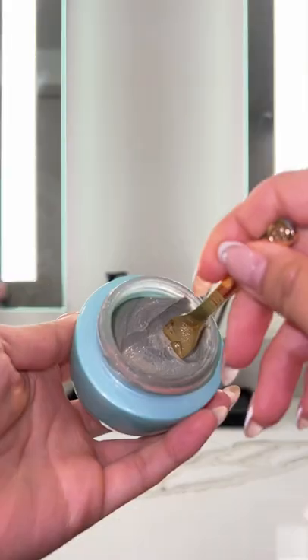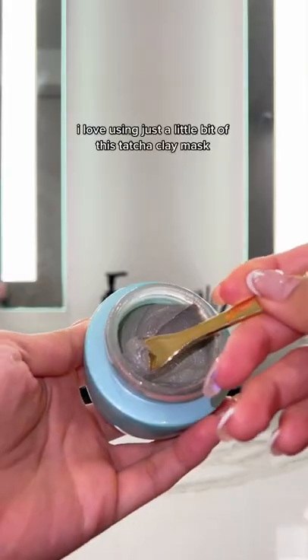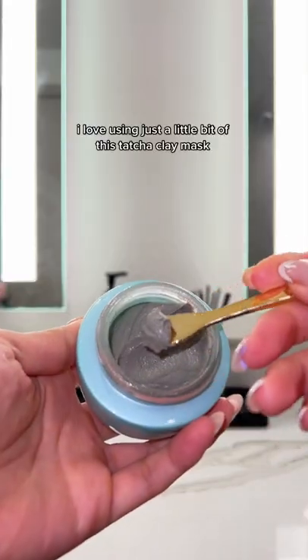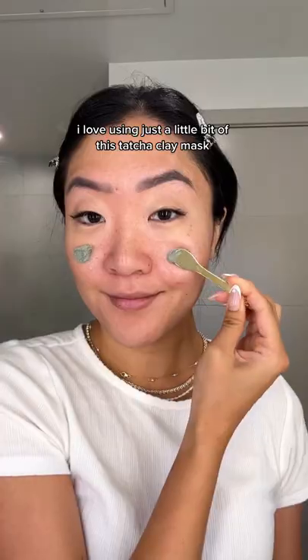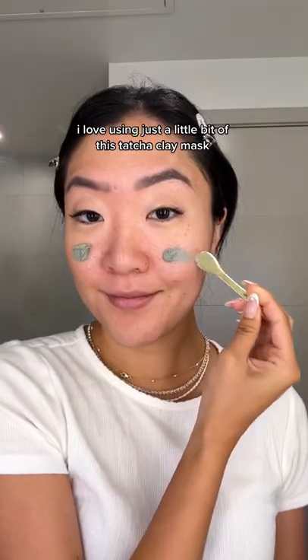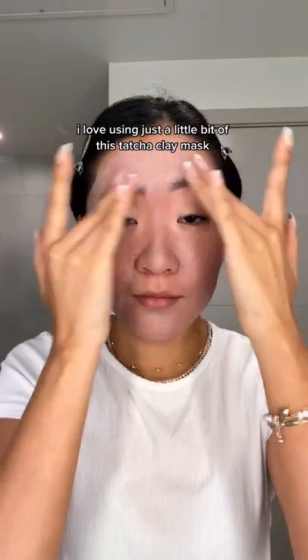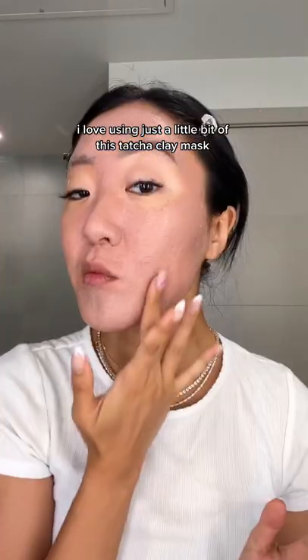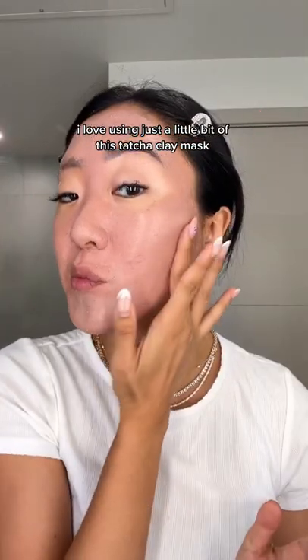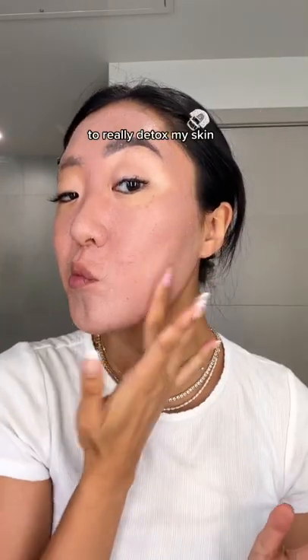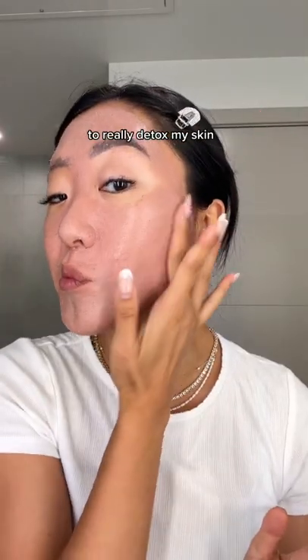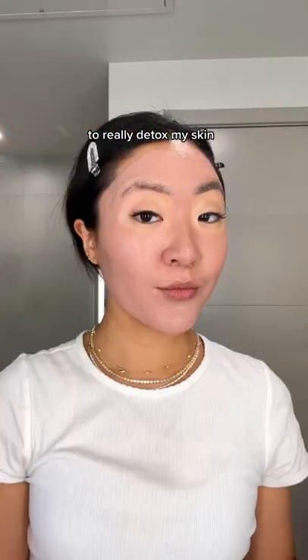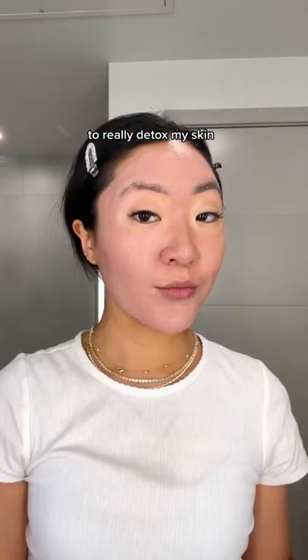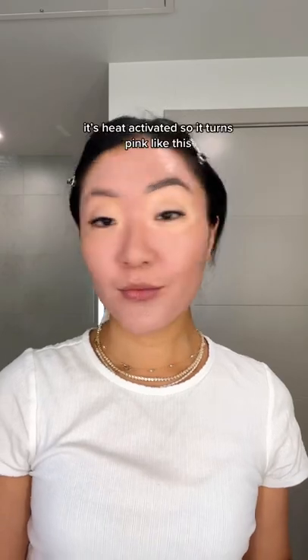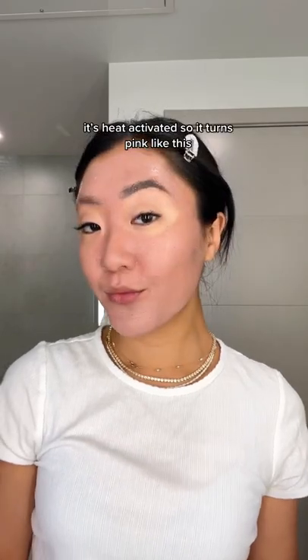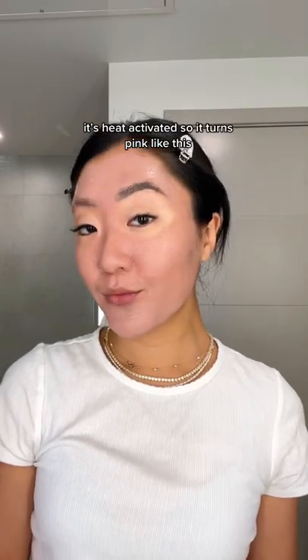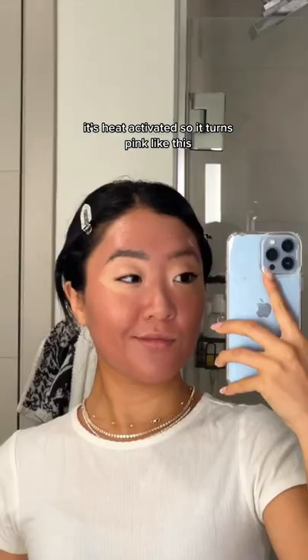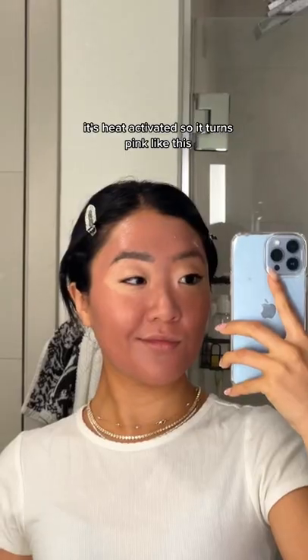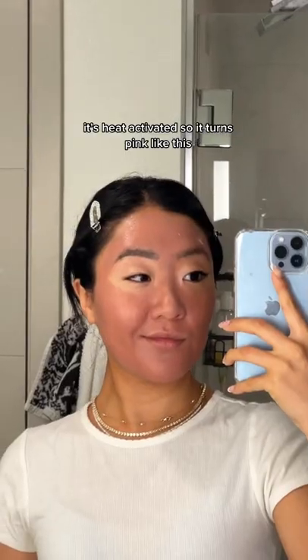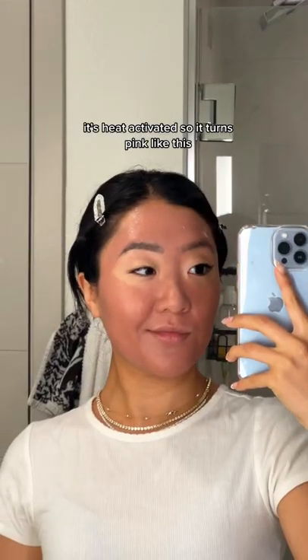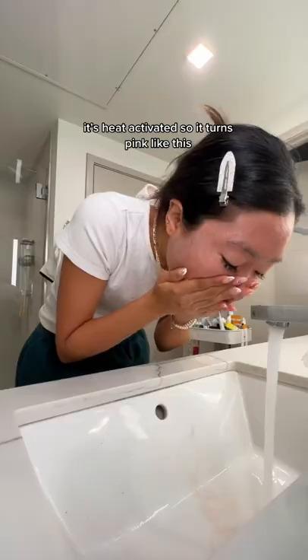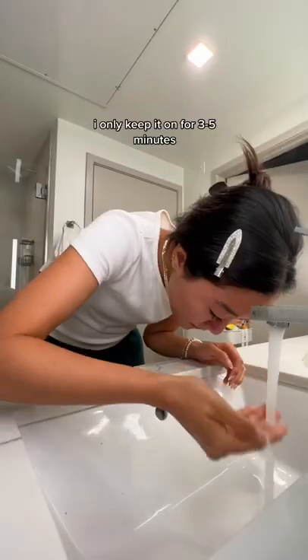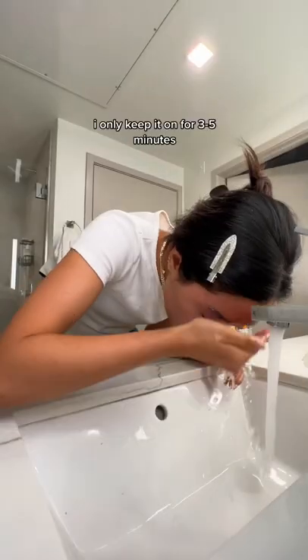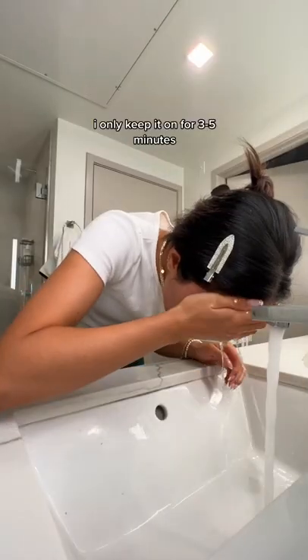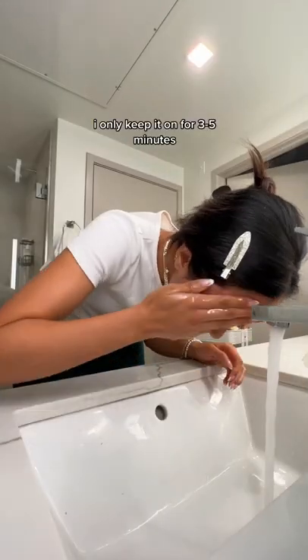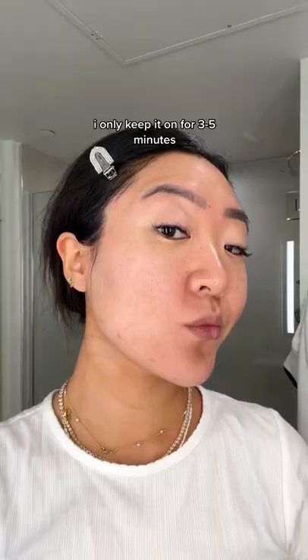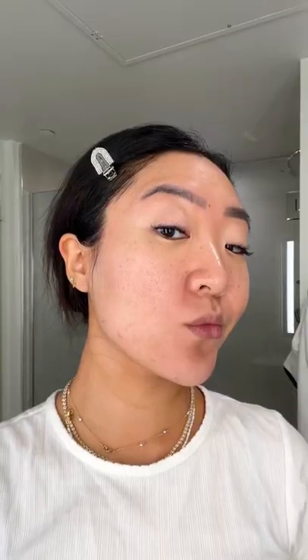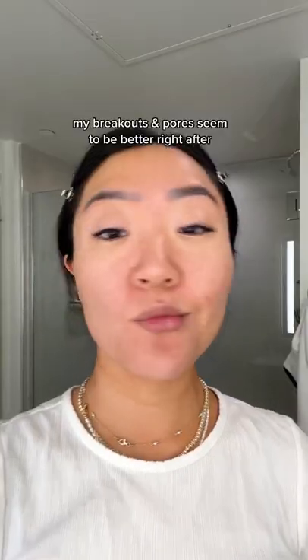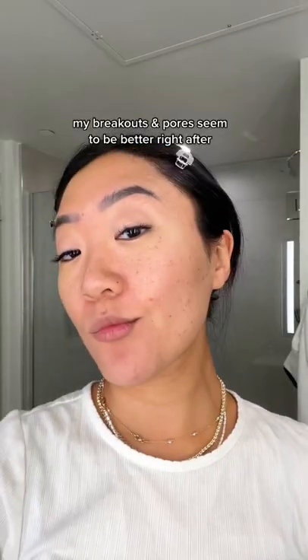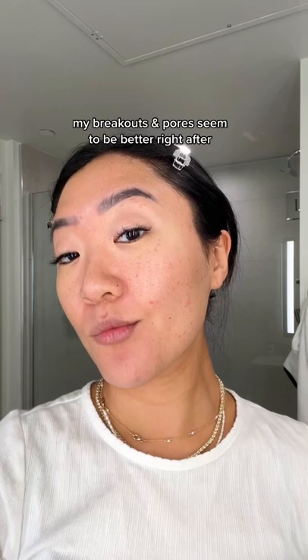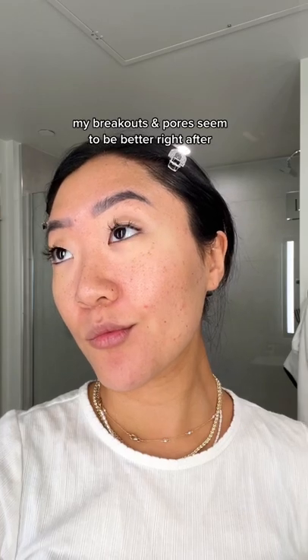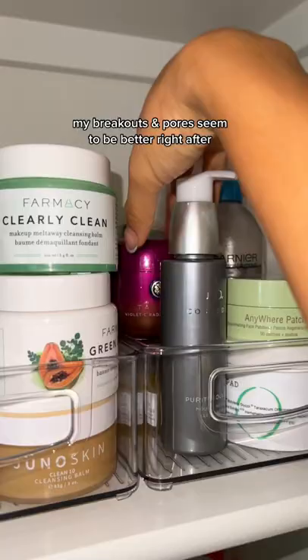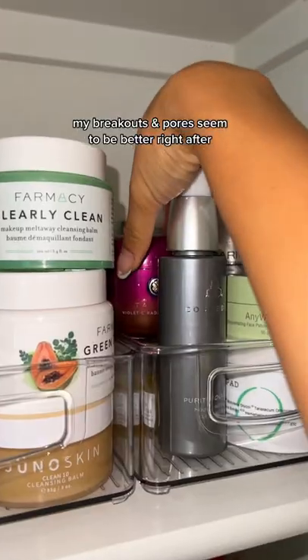I love using just a little bit of this Tatcha clay mask to really detox my skin. It's heat activated so it turns pink like this. I only keep it on for about 3-5 minutes. My breakouts and pores just seem to be better right after.